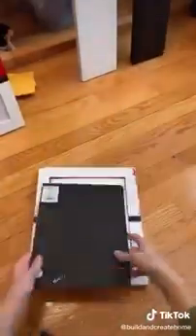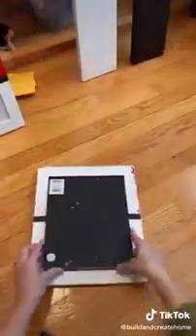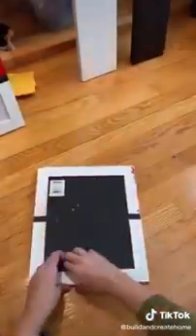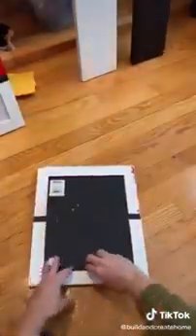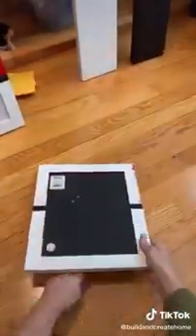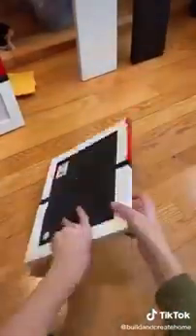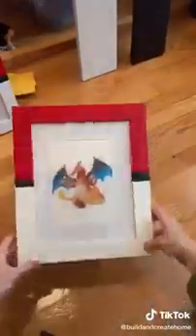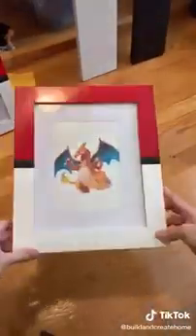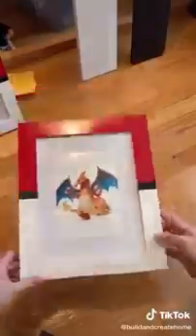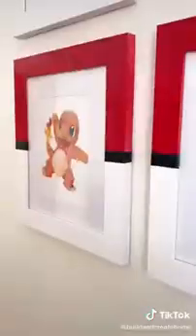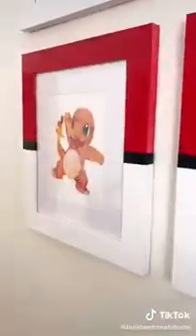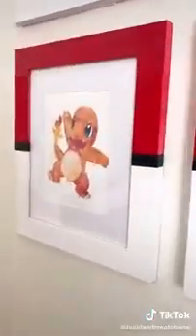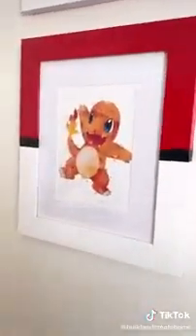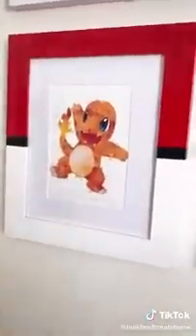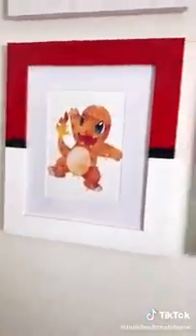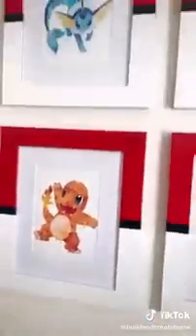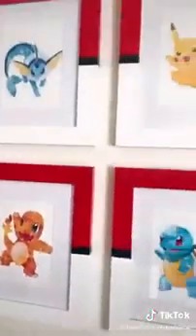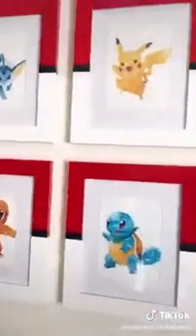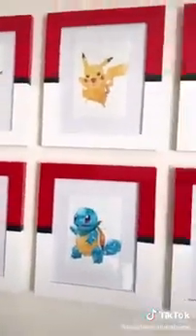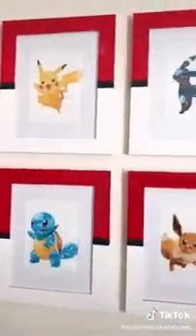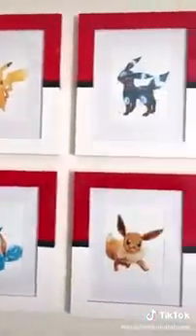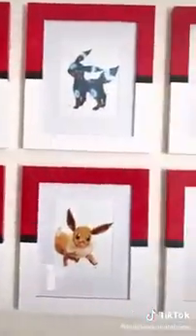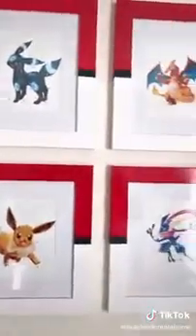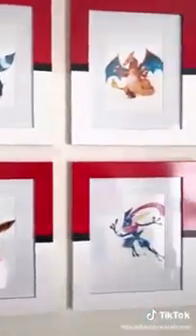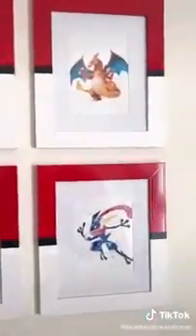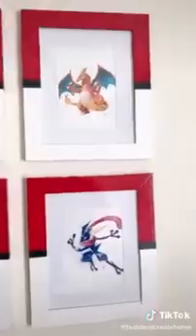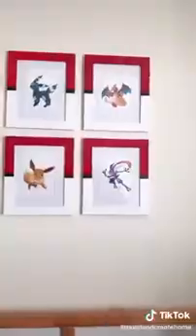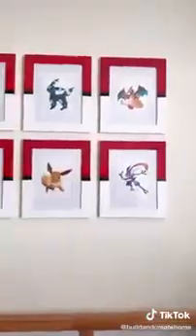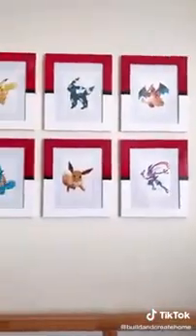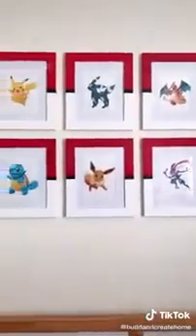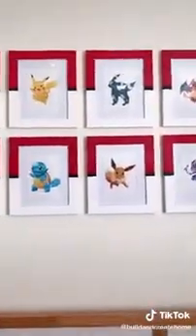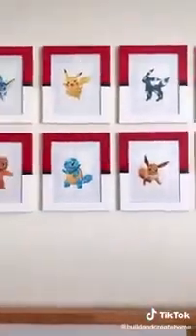I purchased digital copies of these adorable watercolor Pokemon prints on Etsy and then had them printed at Office Depot. And yes, I promise I'll film his reaction tonight when he sees everything for the first time.